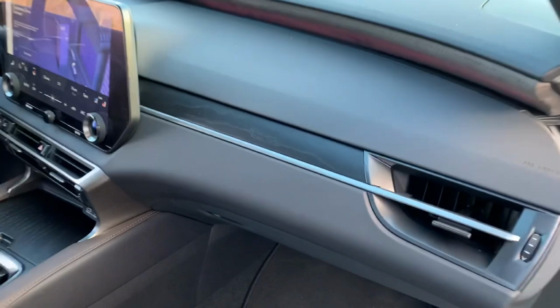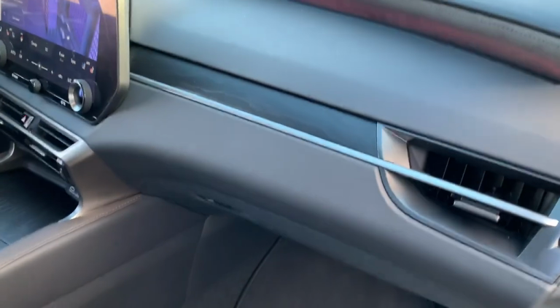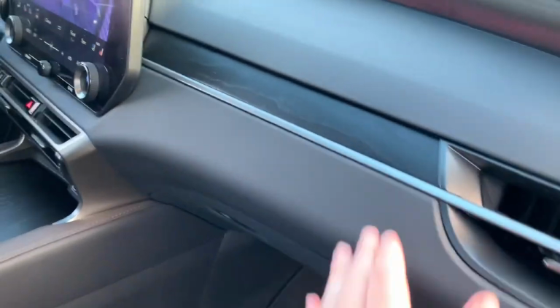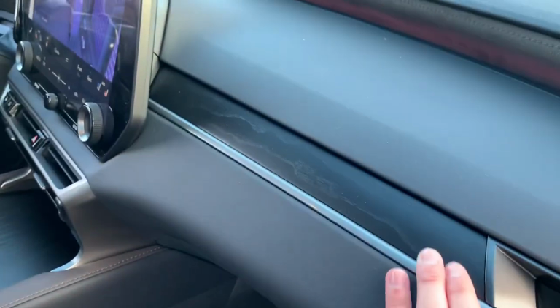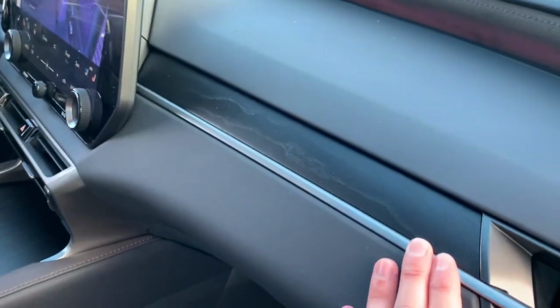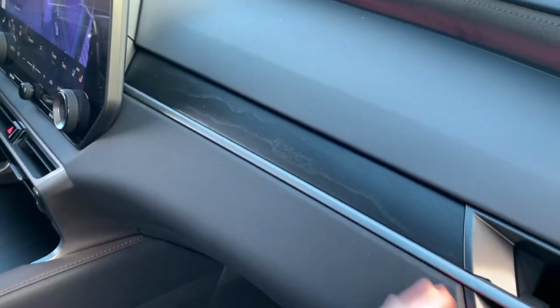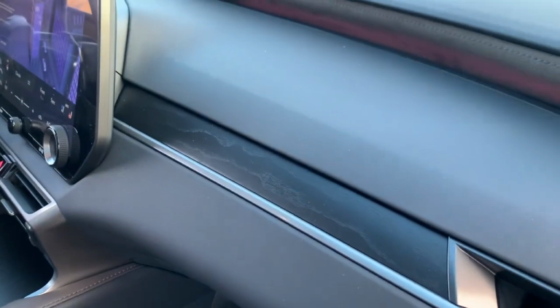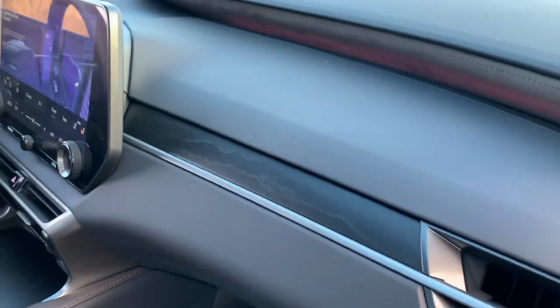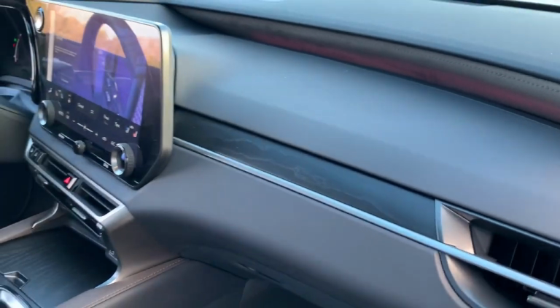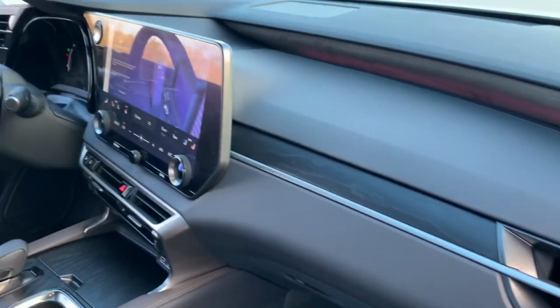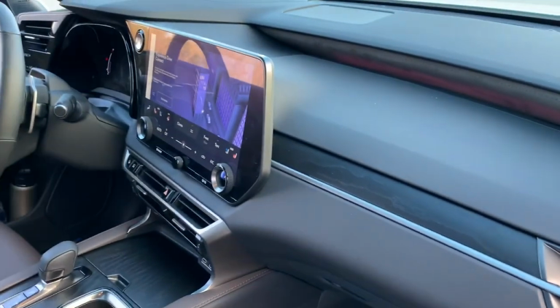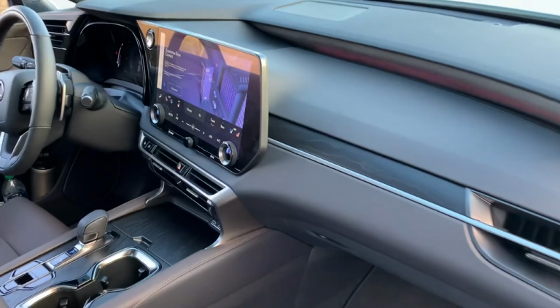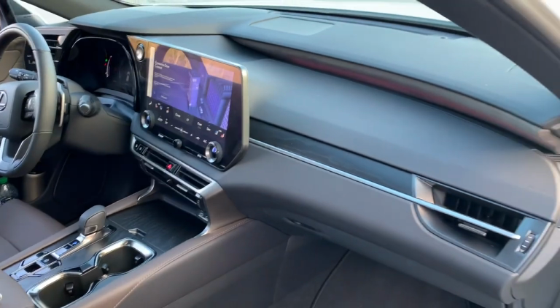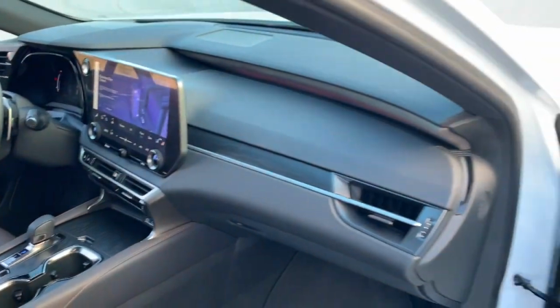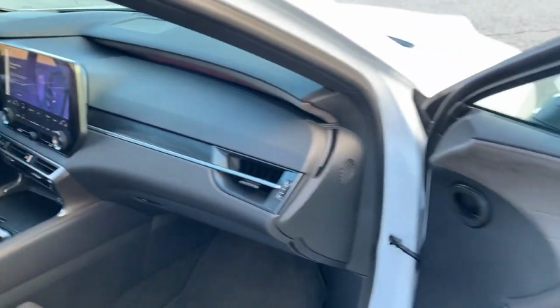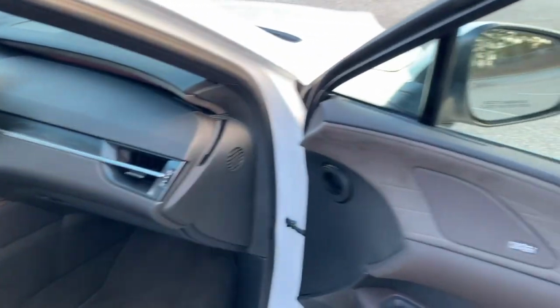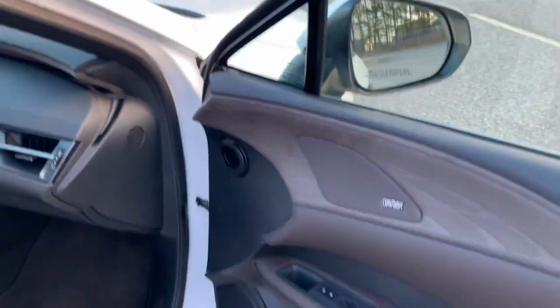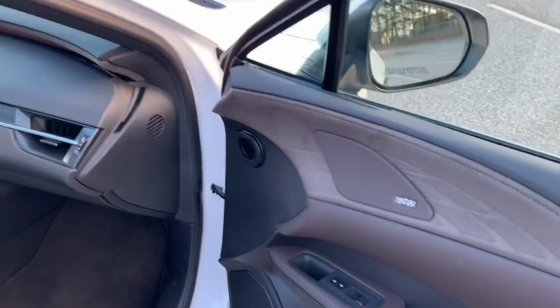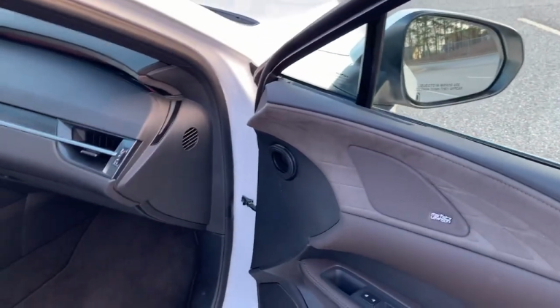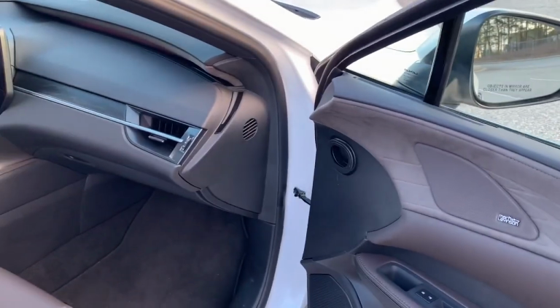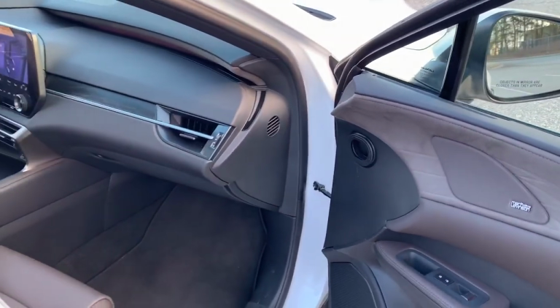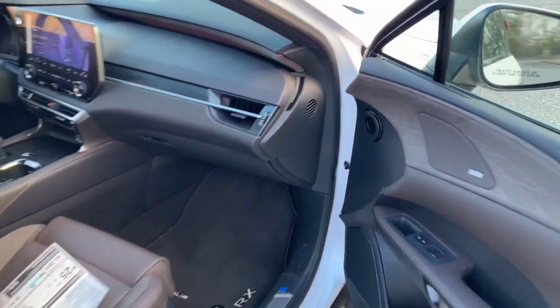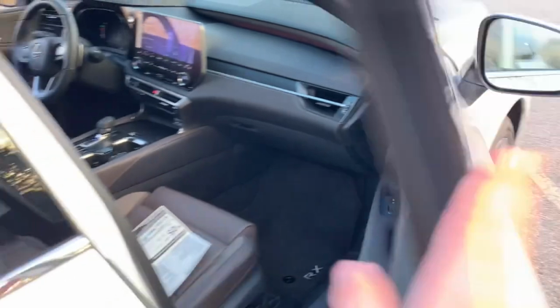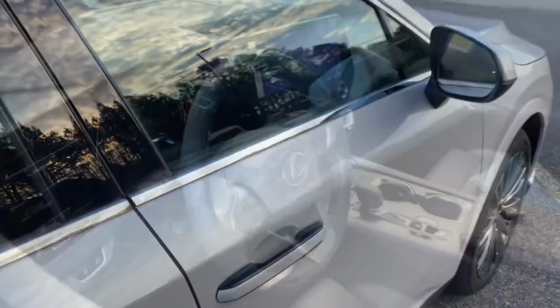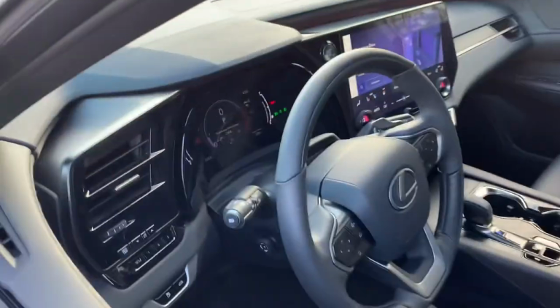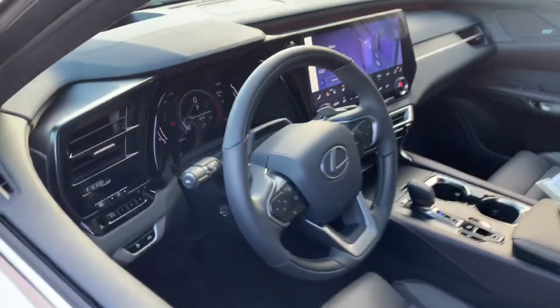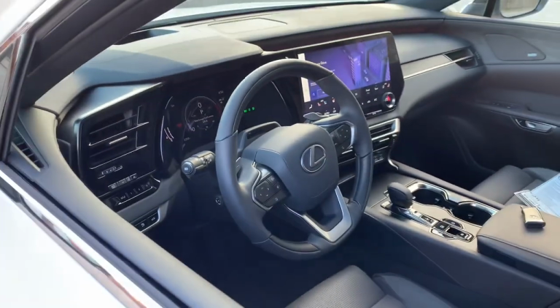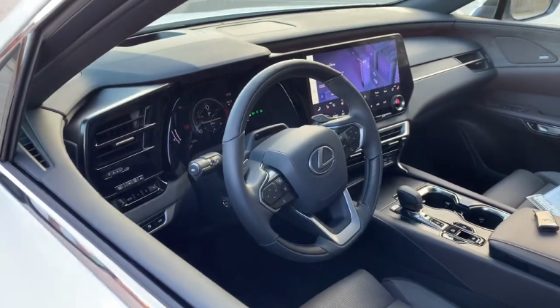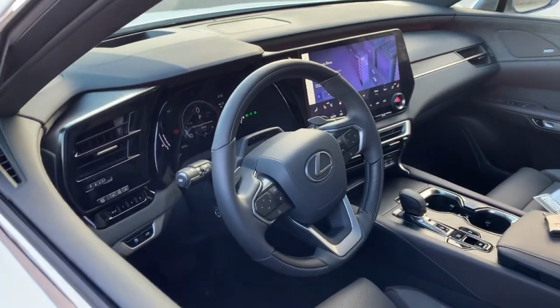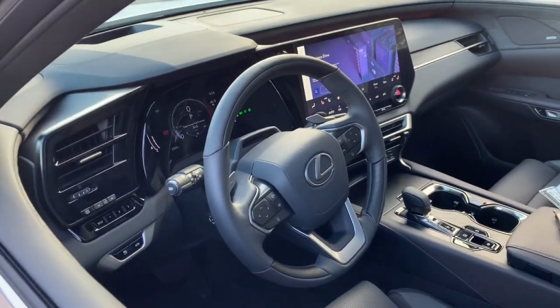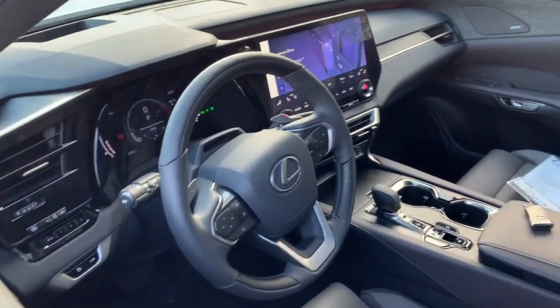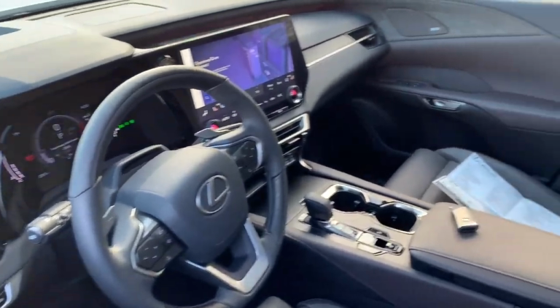I've spent some time in a macadamia interior vehicle as well, and it really does pop nicely with the bamboo trim. Not that this open-pore trim is any less beautiful — they all look very nice. Before I hop in, I just wanted to show you how nicely that cockpit wraps around.